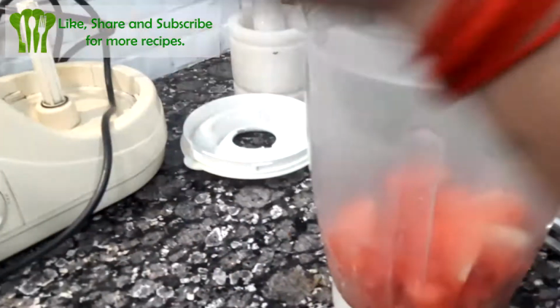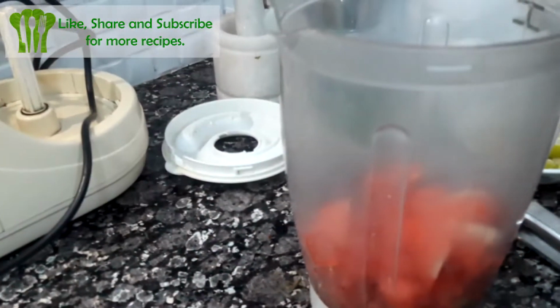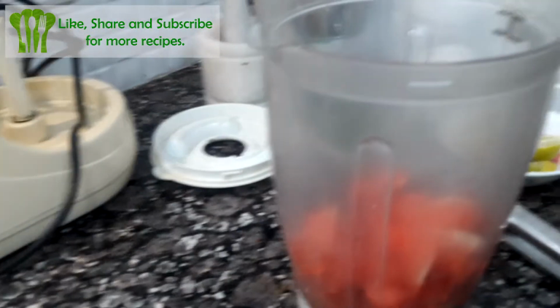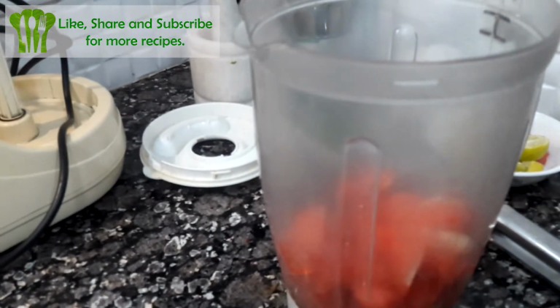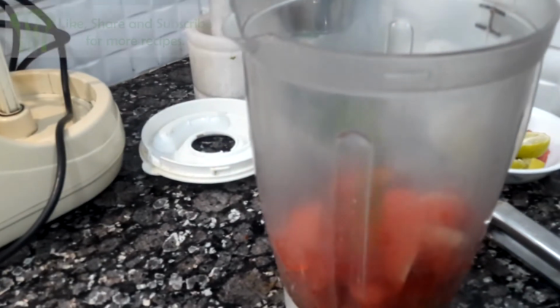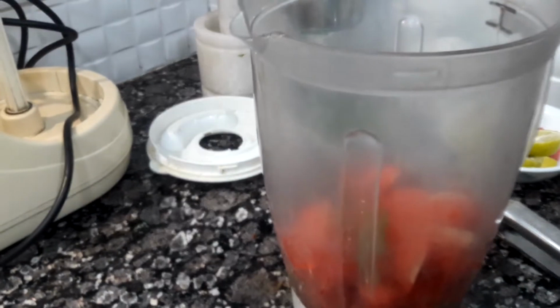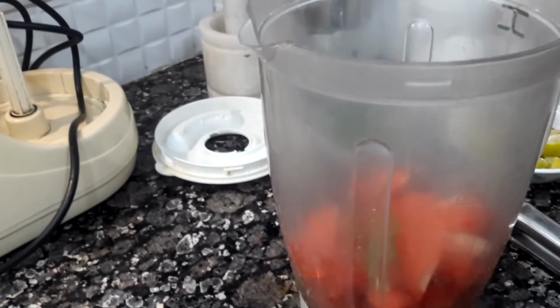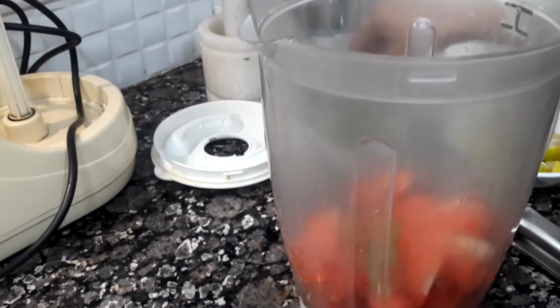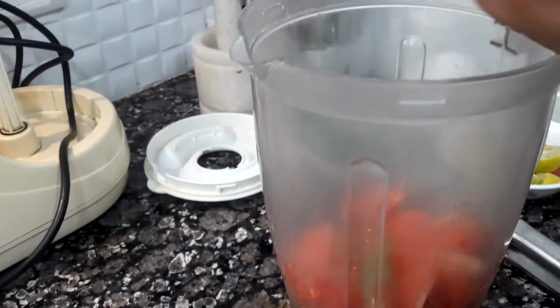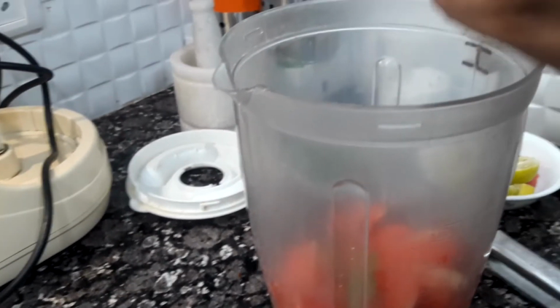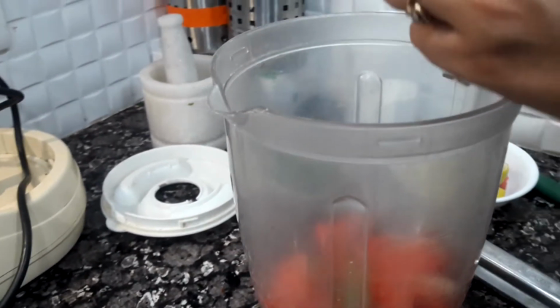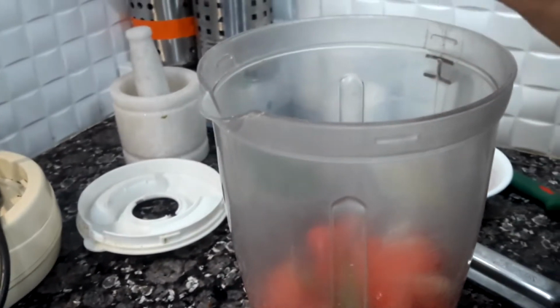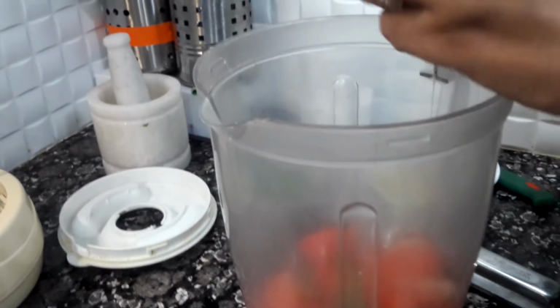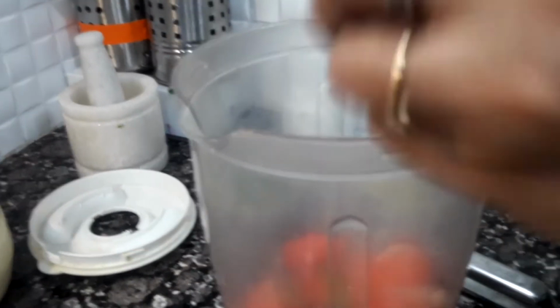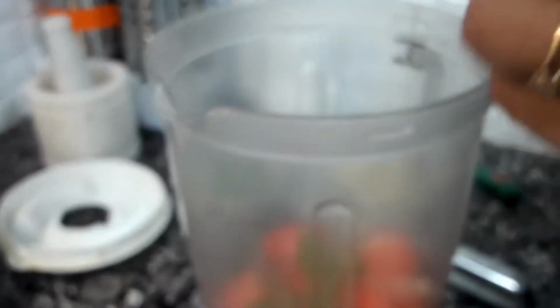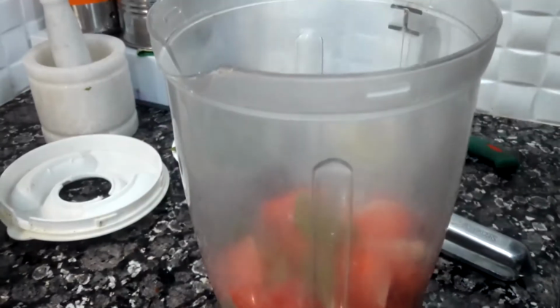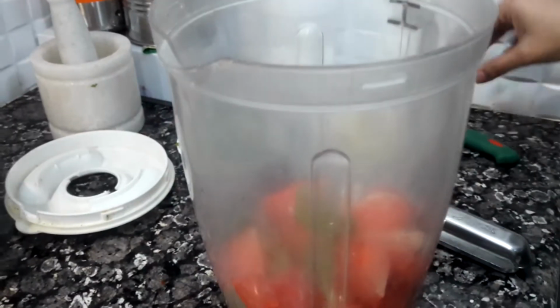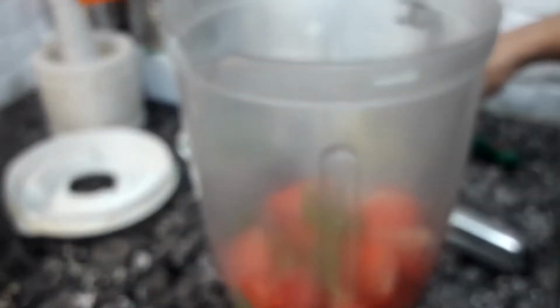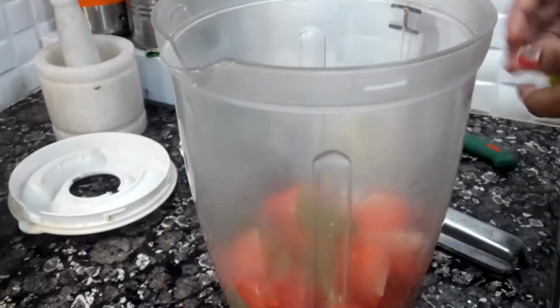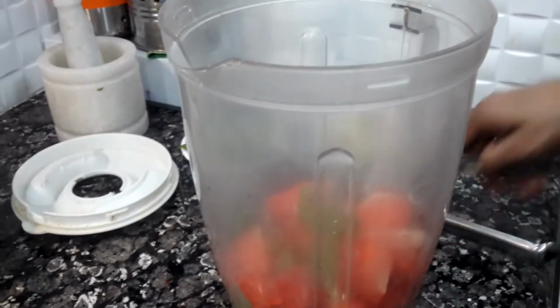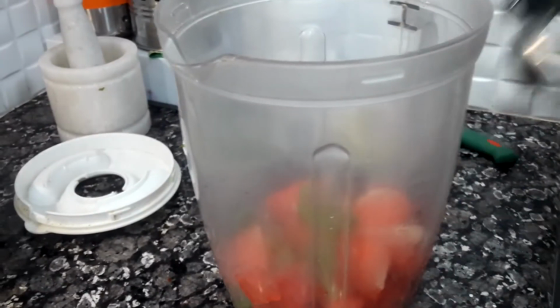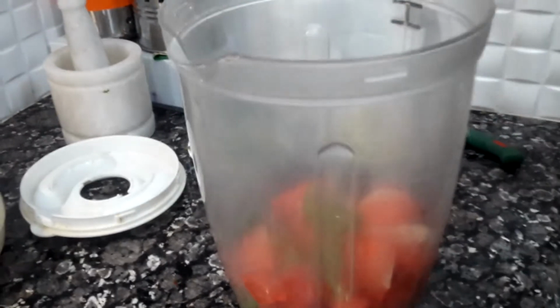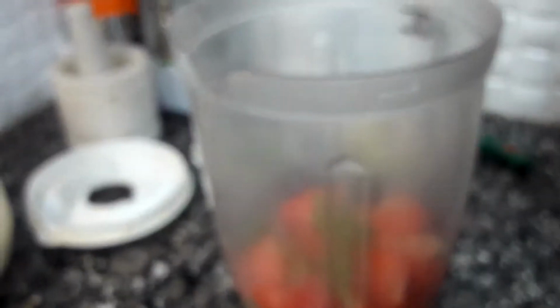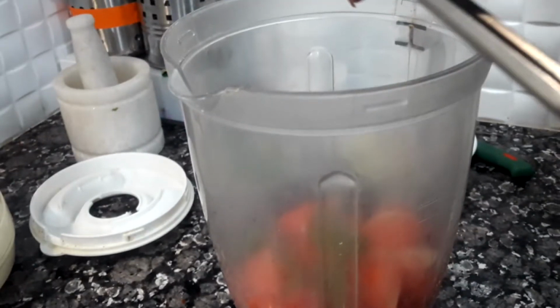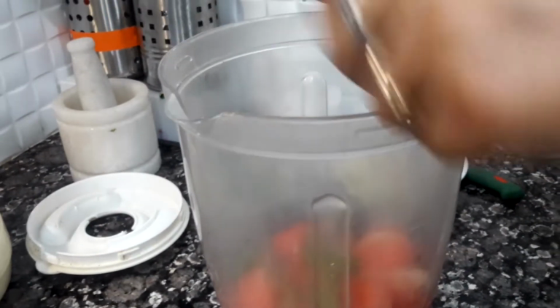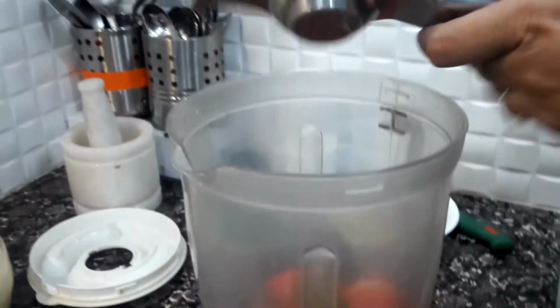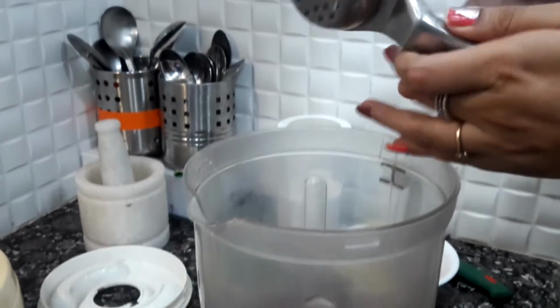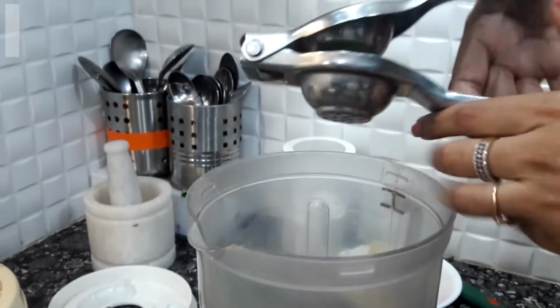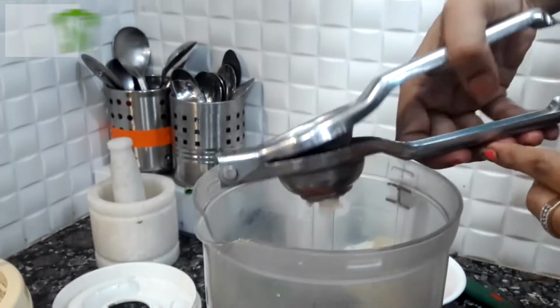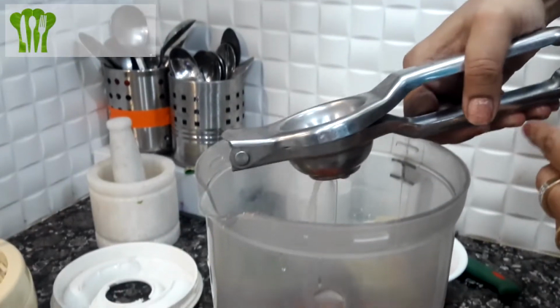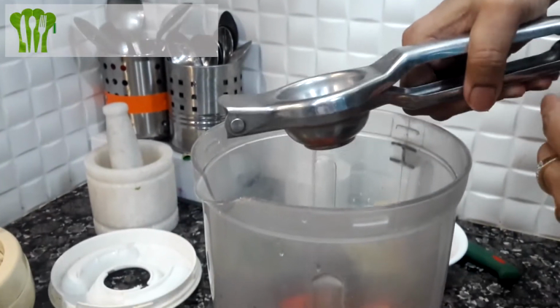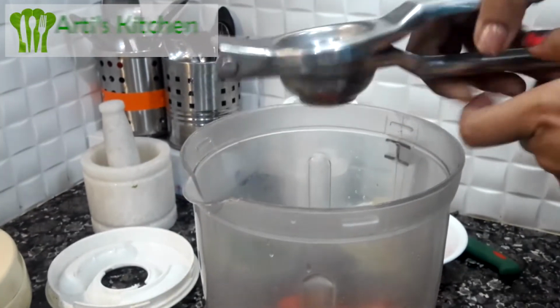I will add a little flavor in it. I will add some sugar in it.